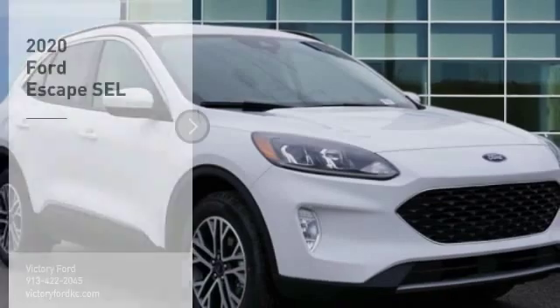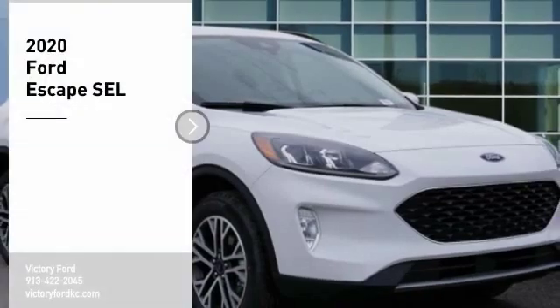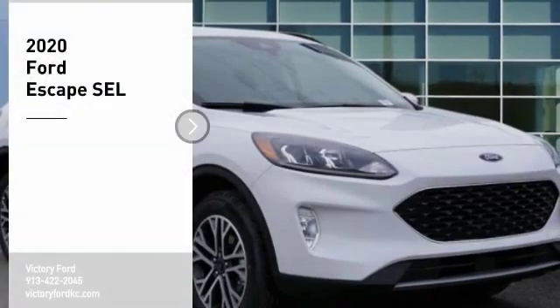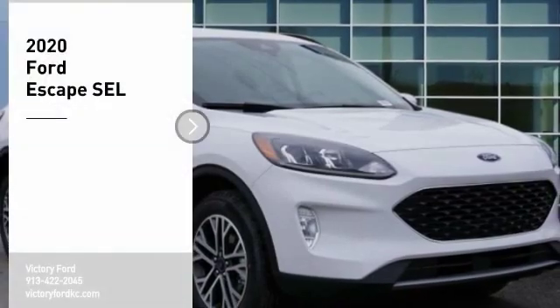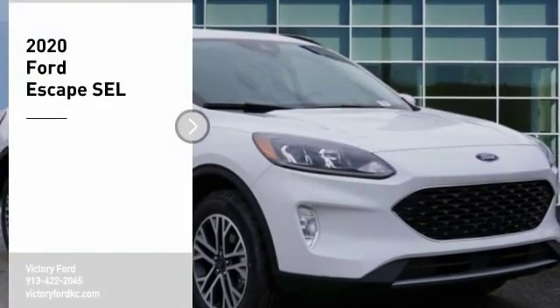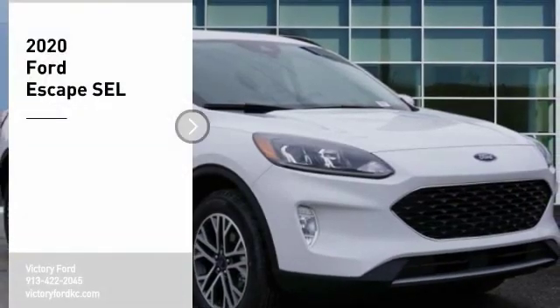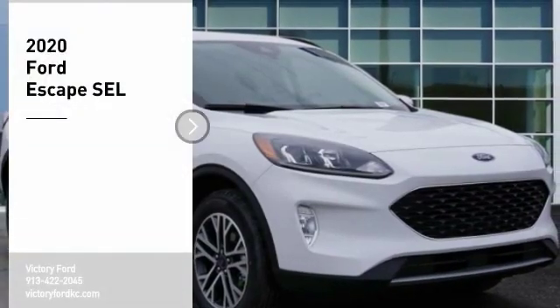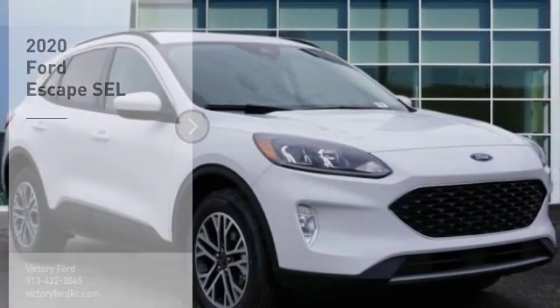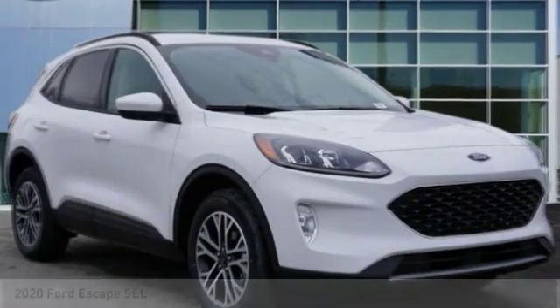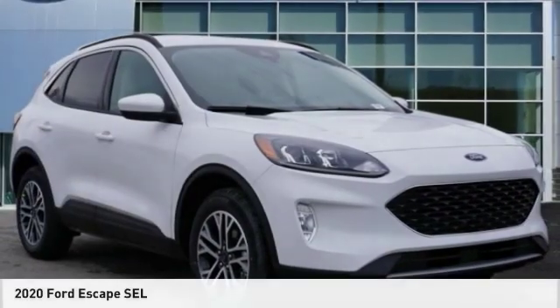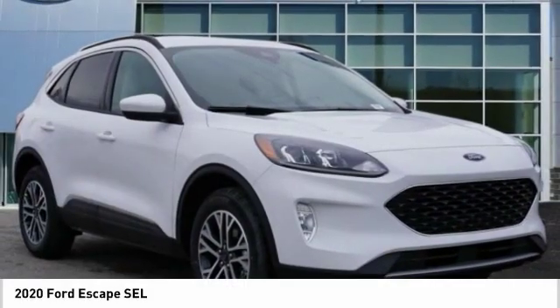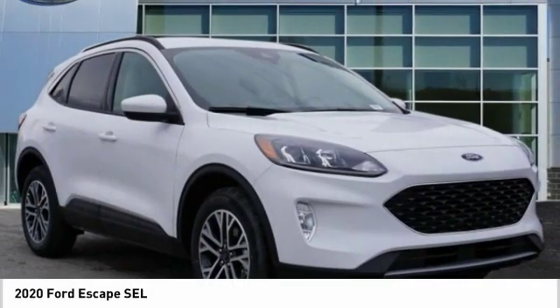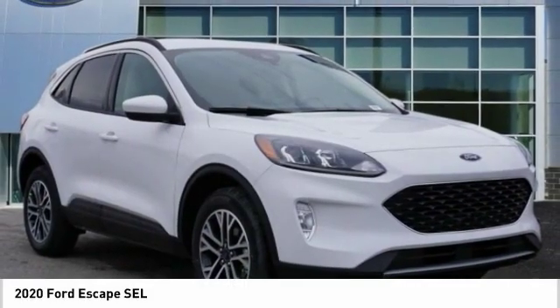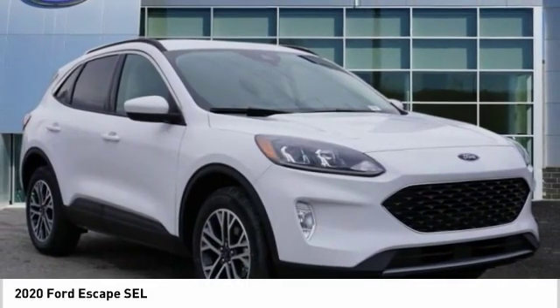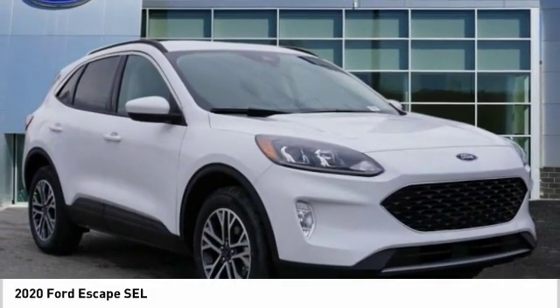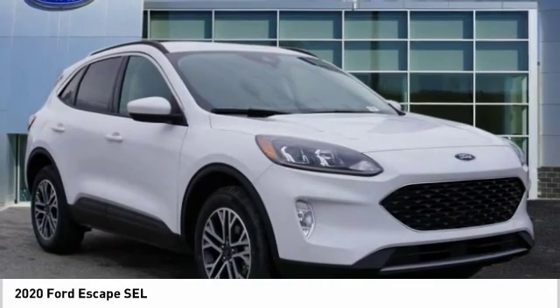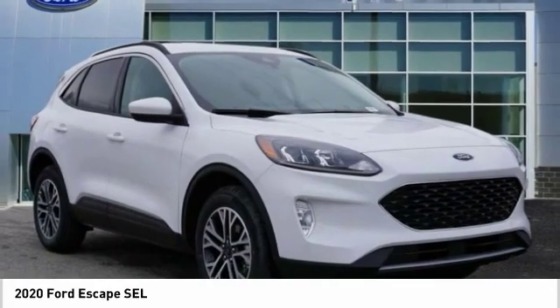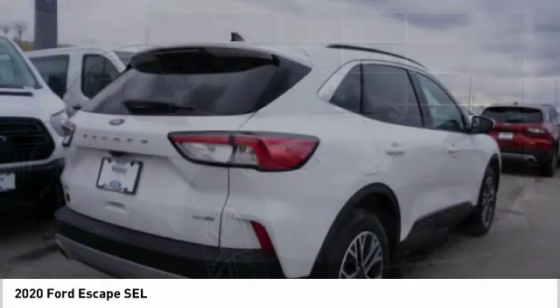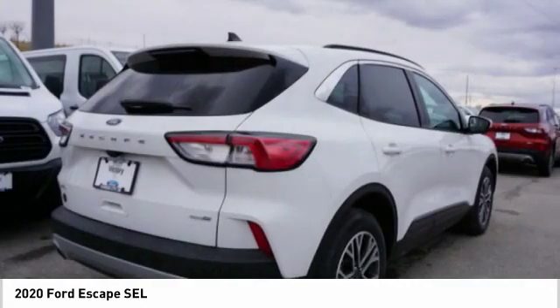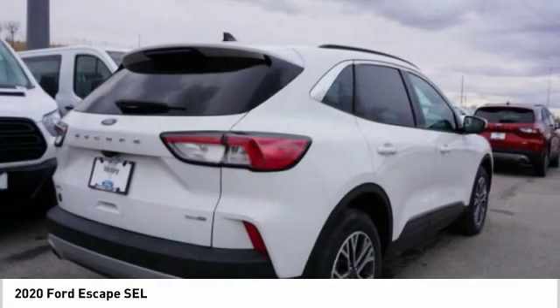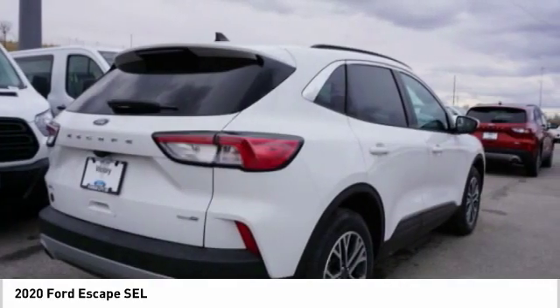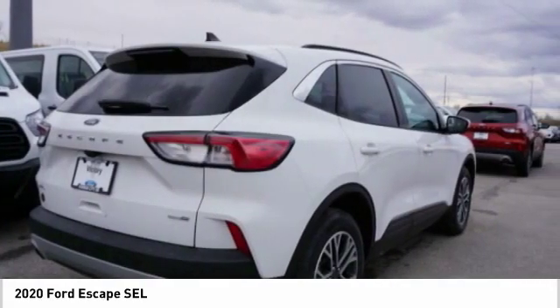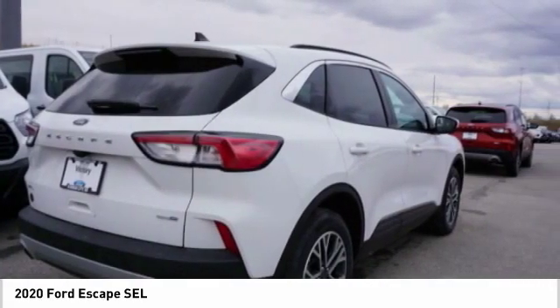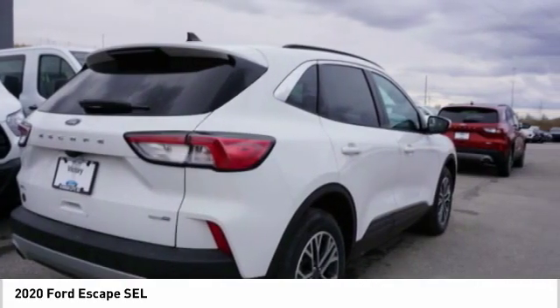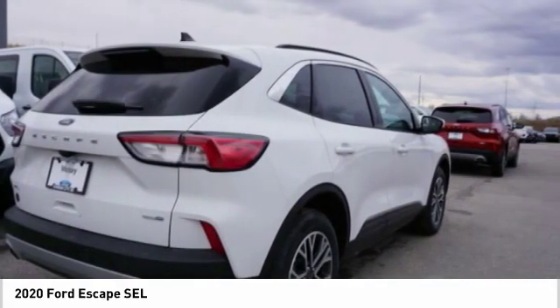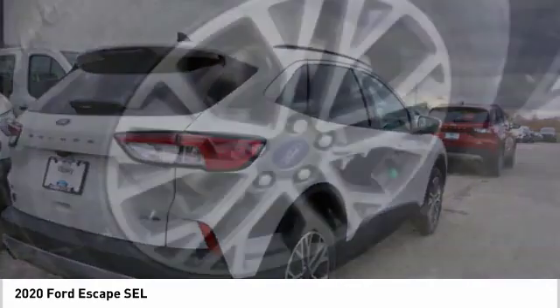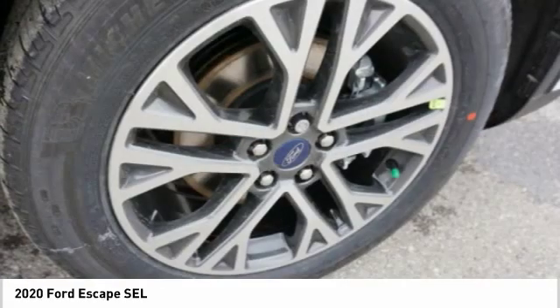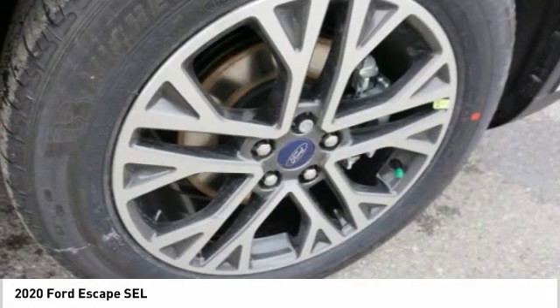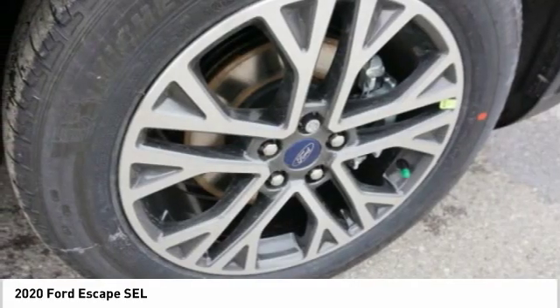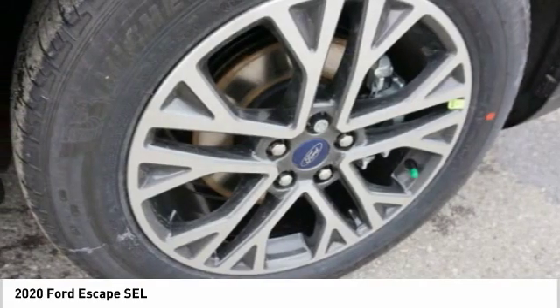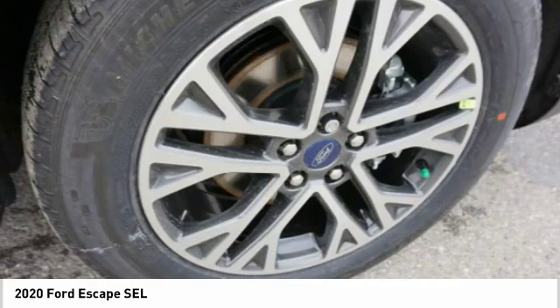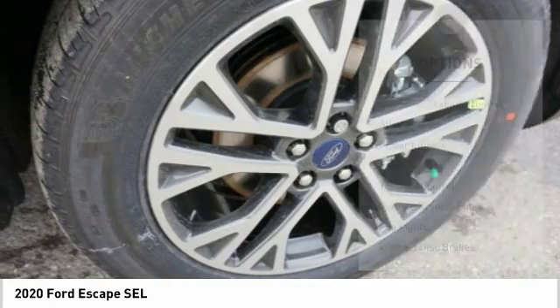You are going to love the 2020 Escape. Gas engines flex, tow, sip, and go with Ford Escape. Here are some of this vehicle's great options.